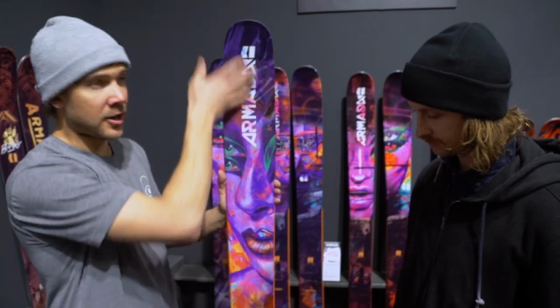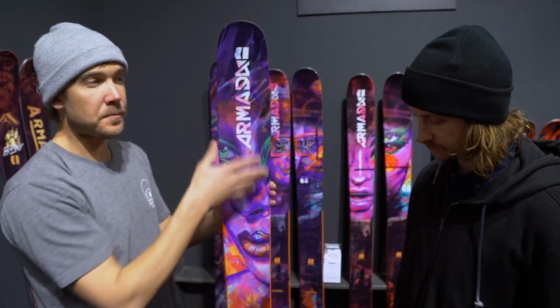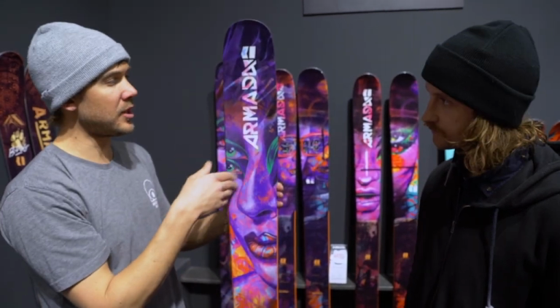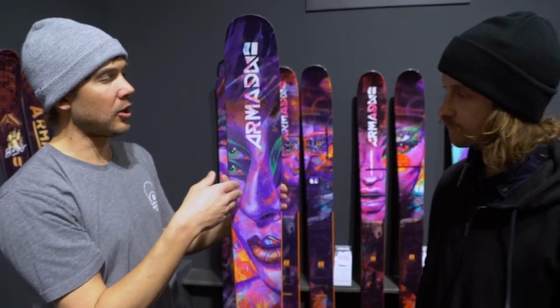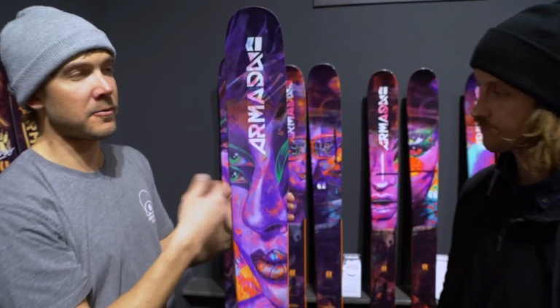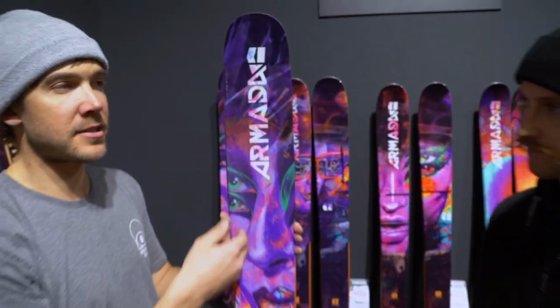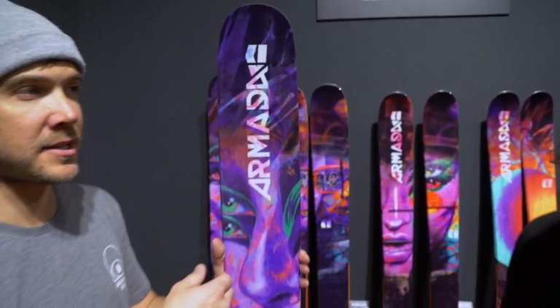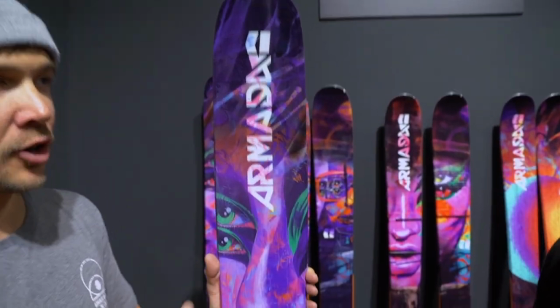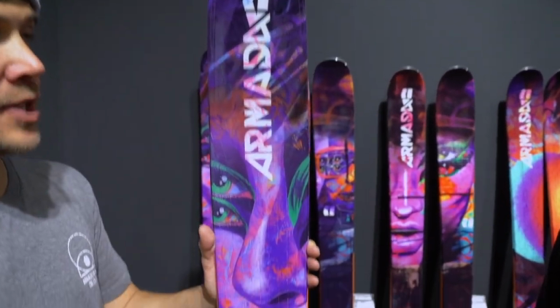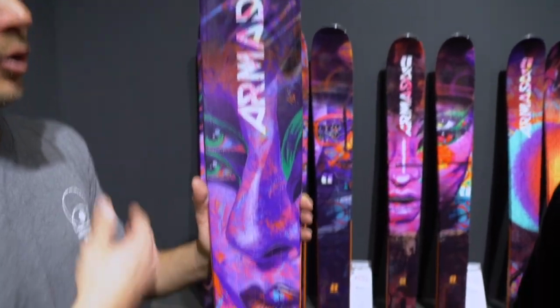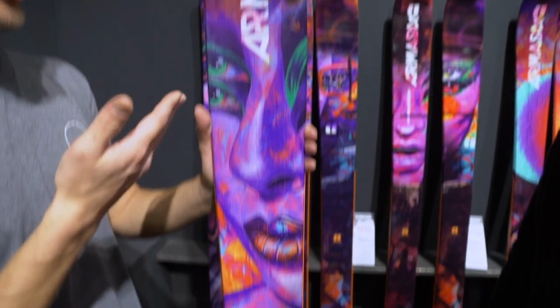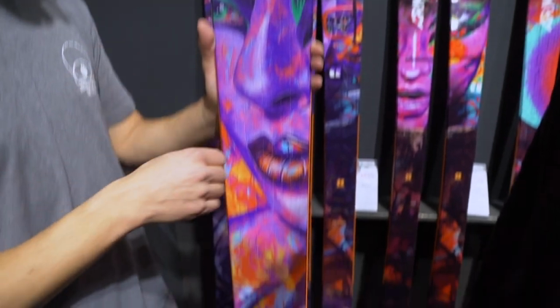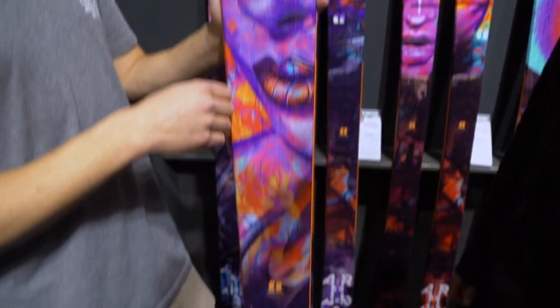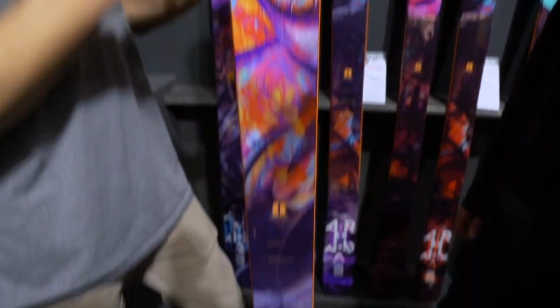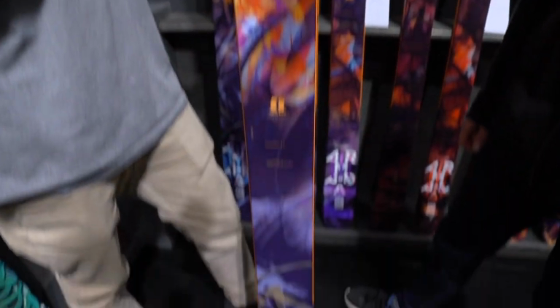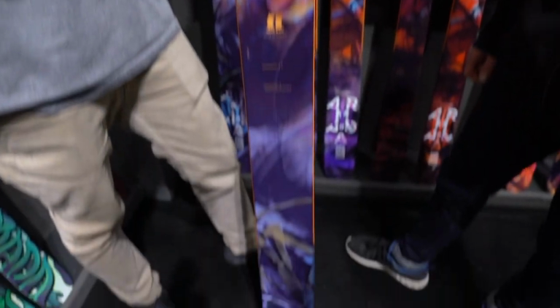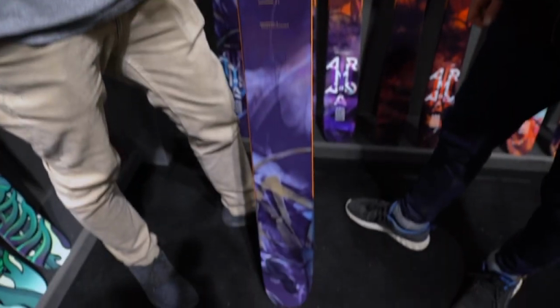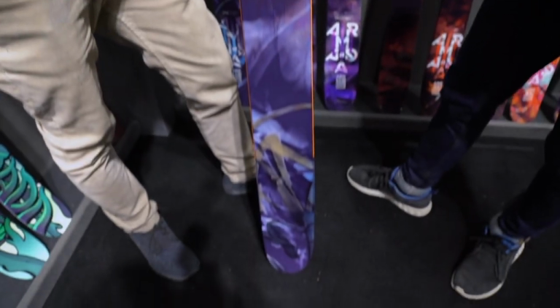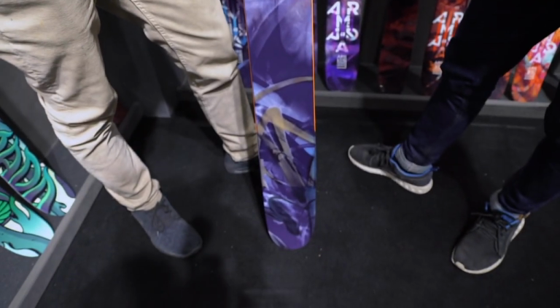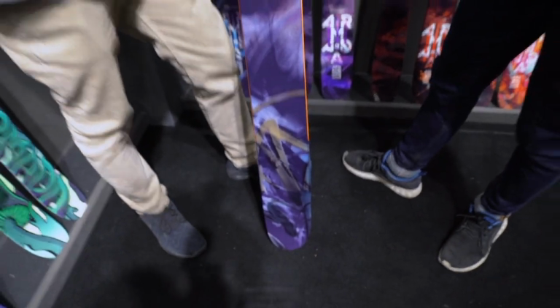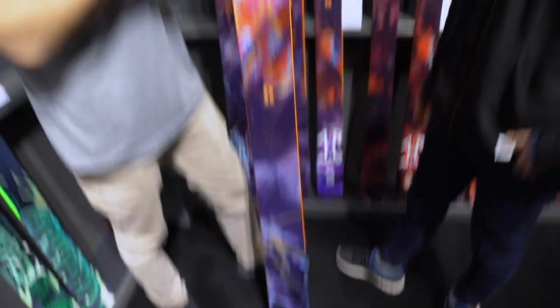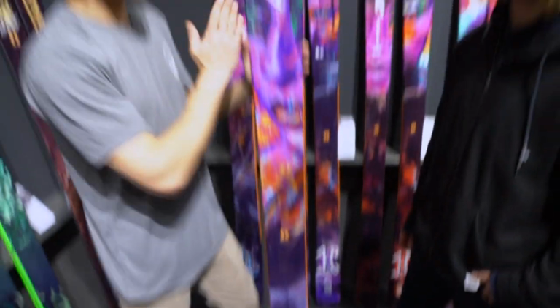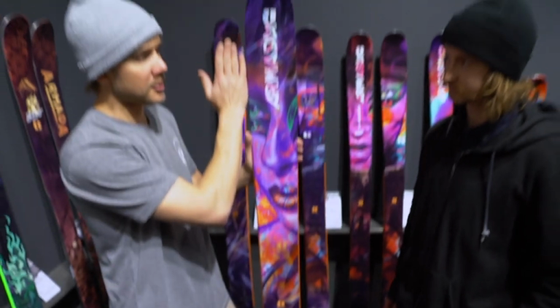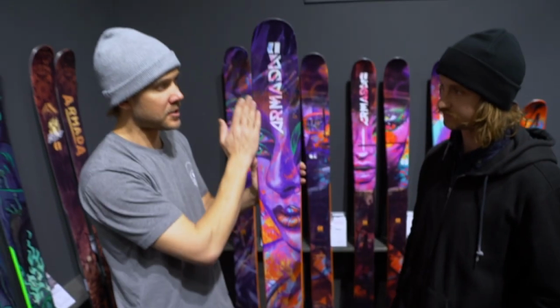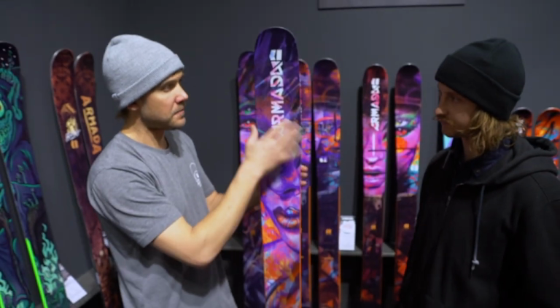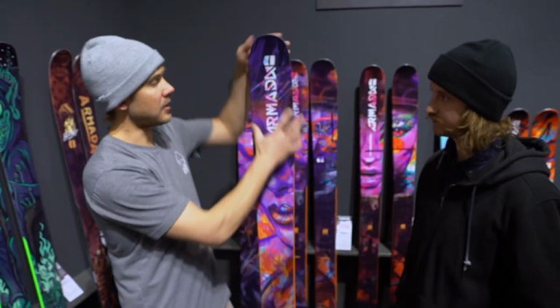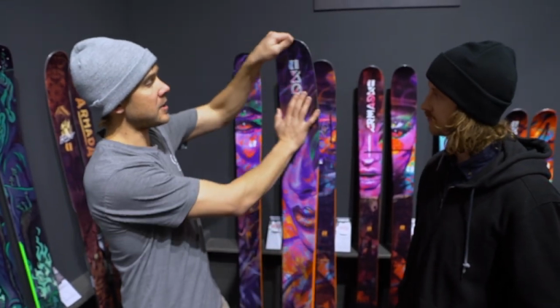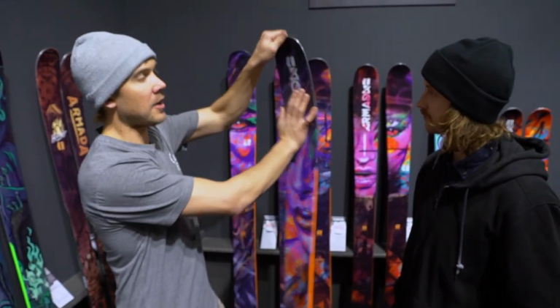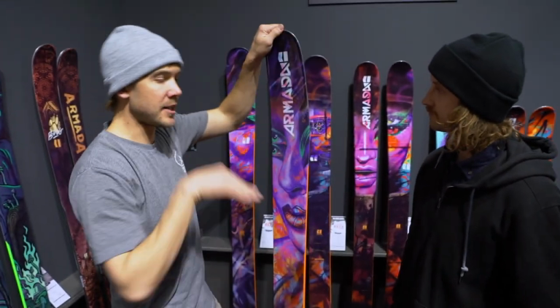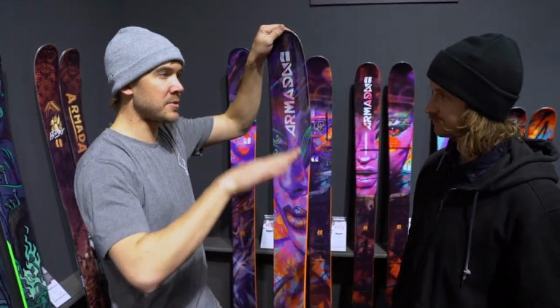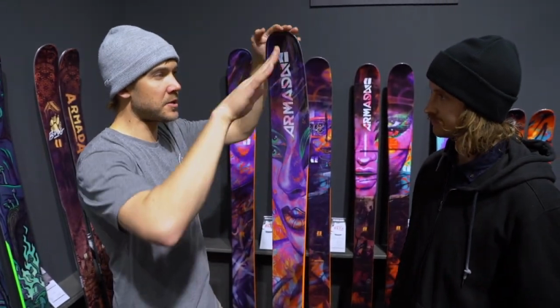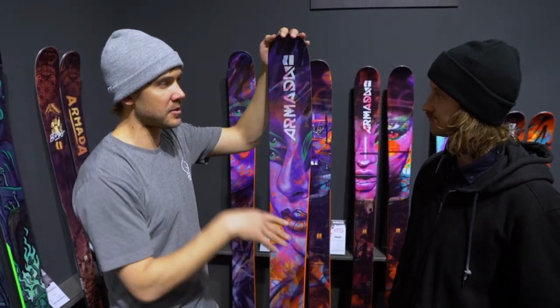The sidecut, the rocker - really all improvements and updates on the old JJ. Just trying to really get the camber dialed, the rocker dialed. It doesn't need as much rocker as previous years. The tip is soft, it swims, it floats up on the surface.